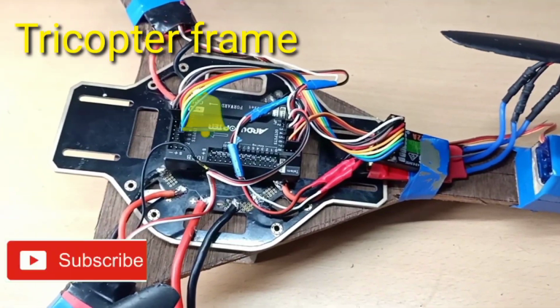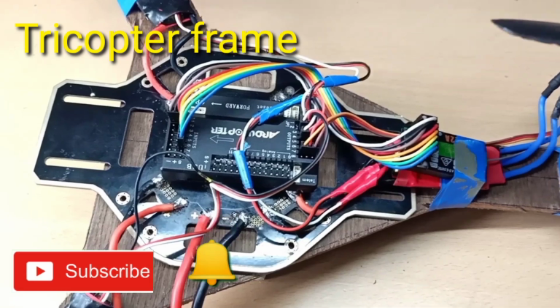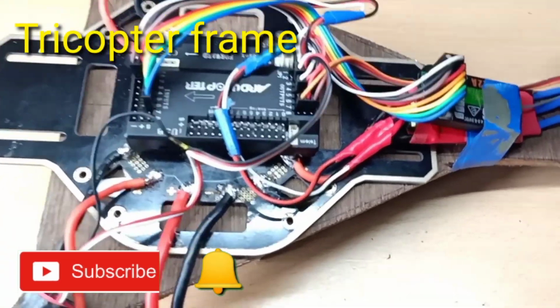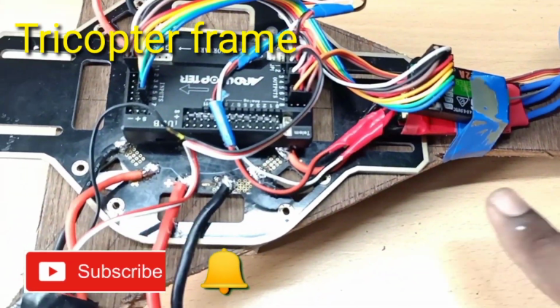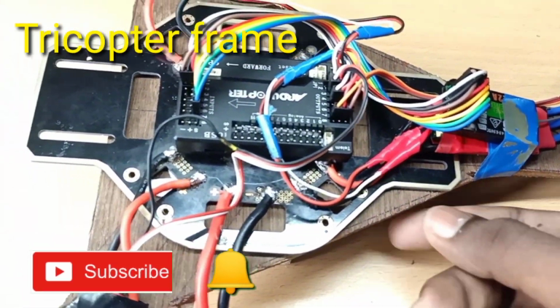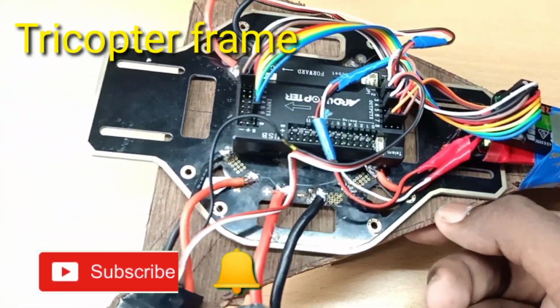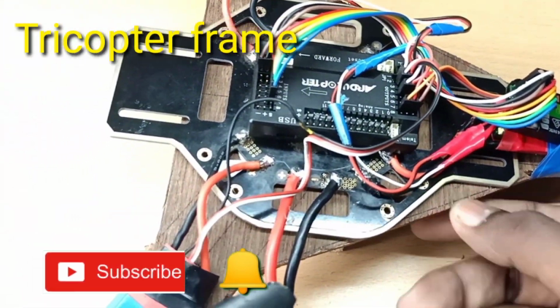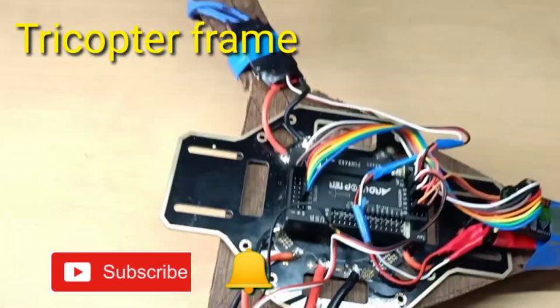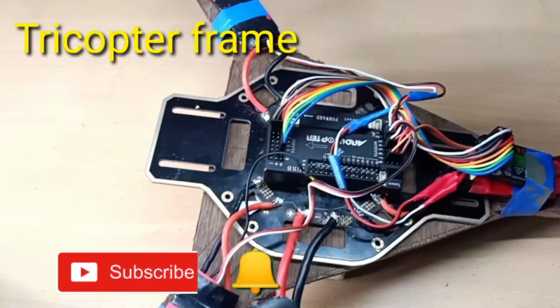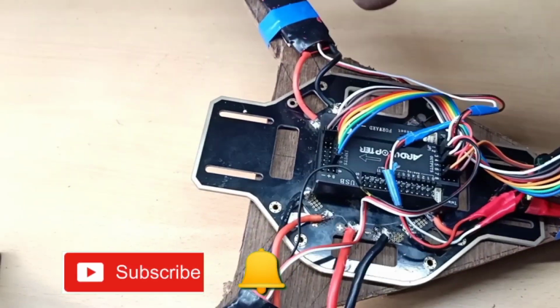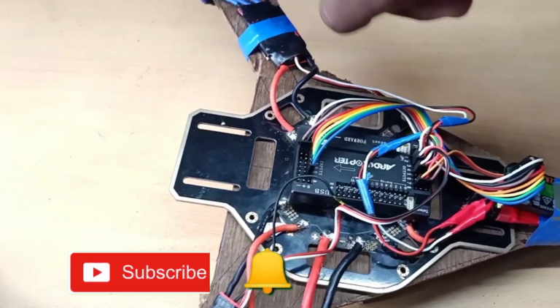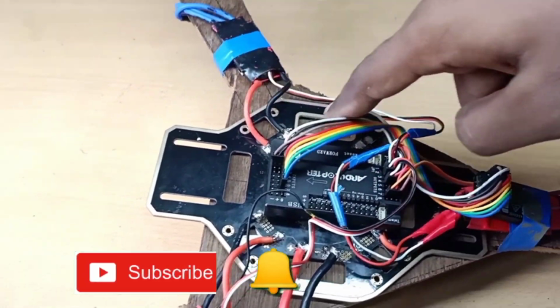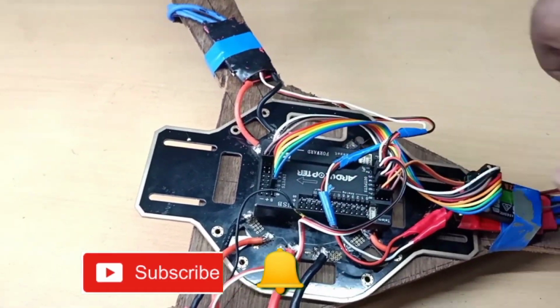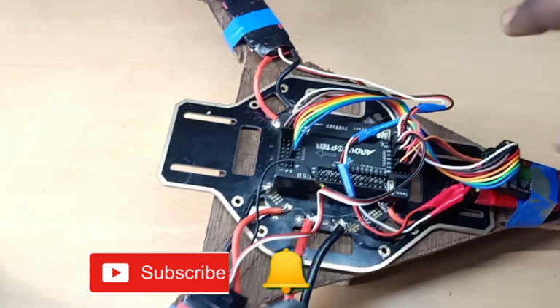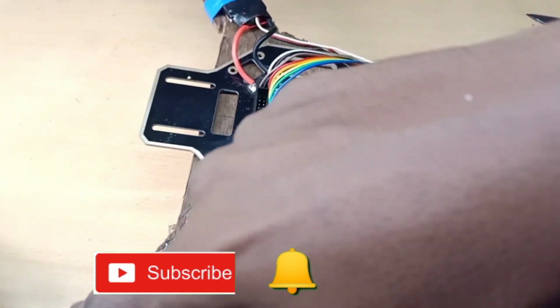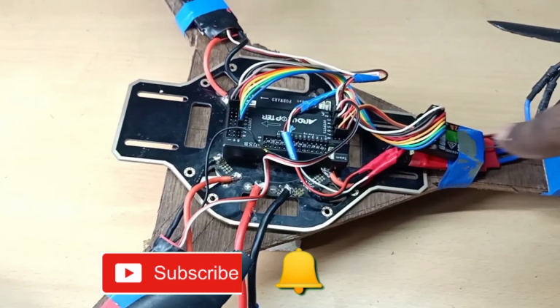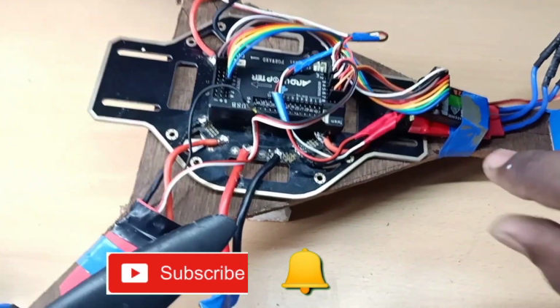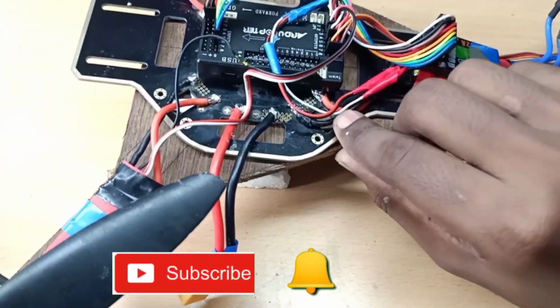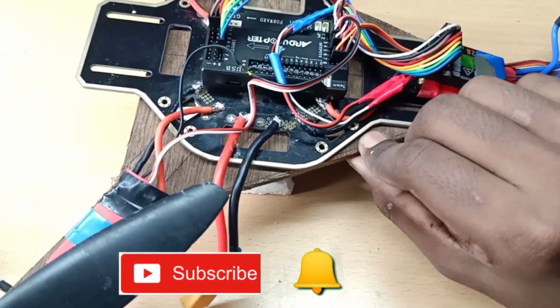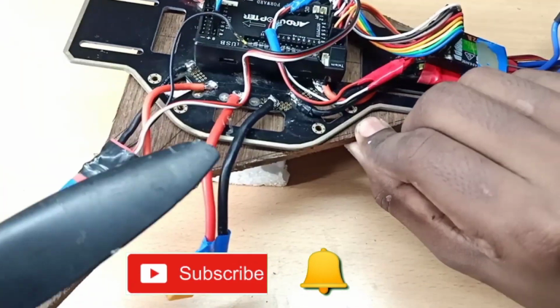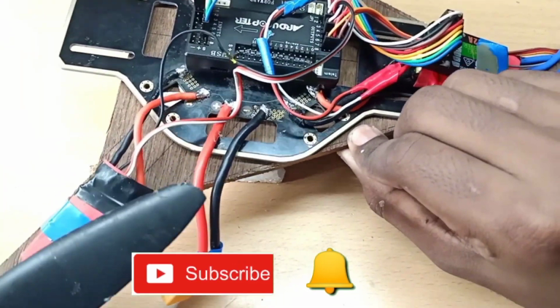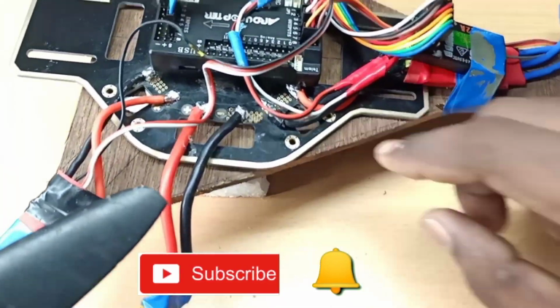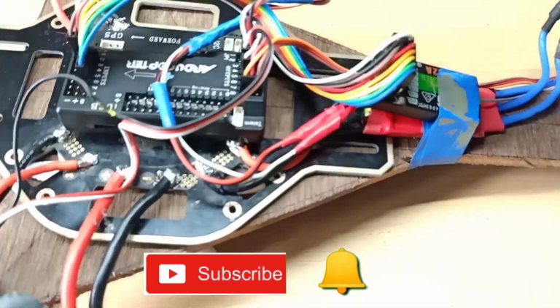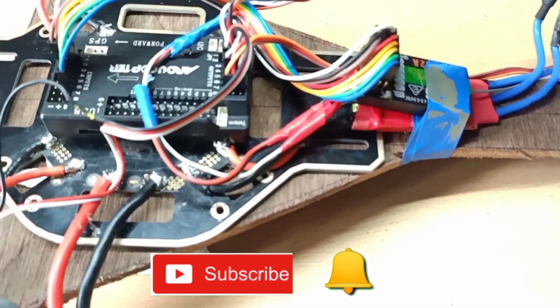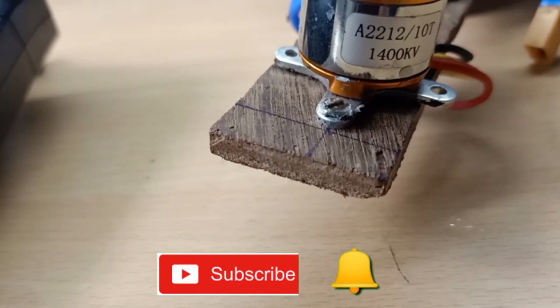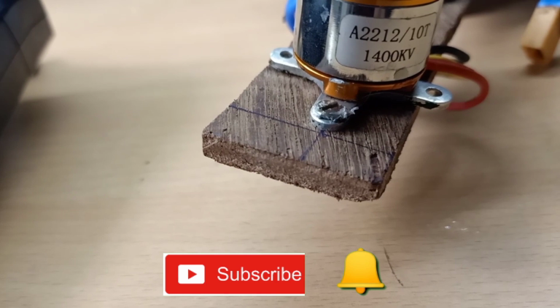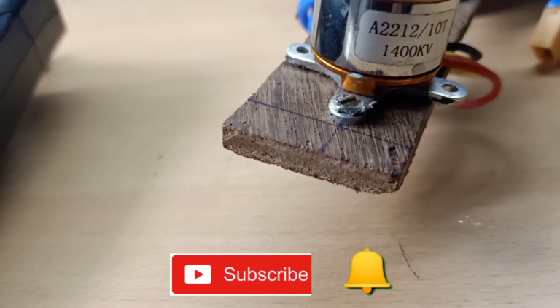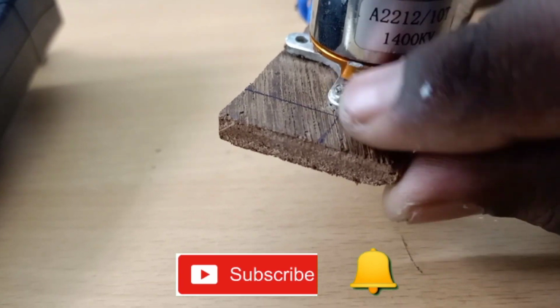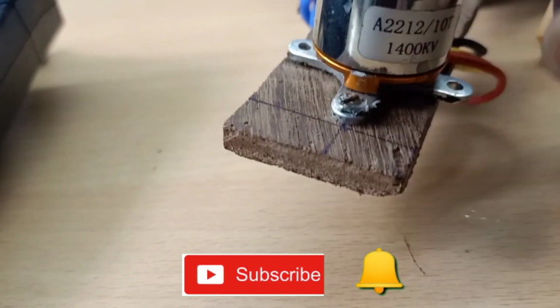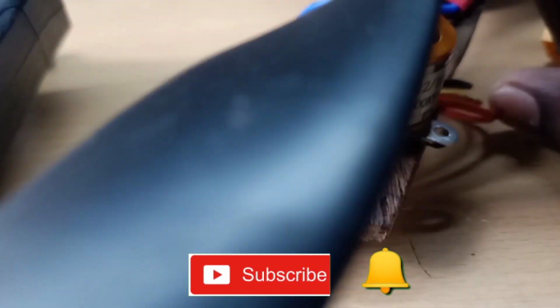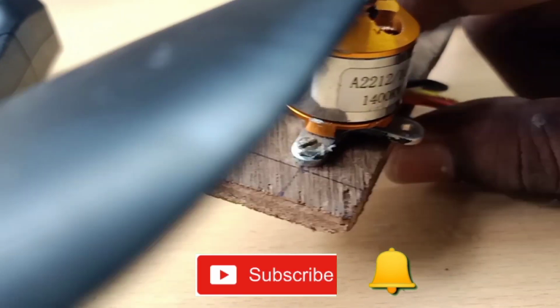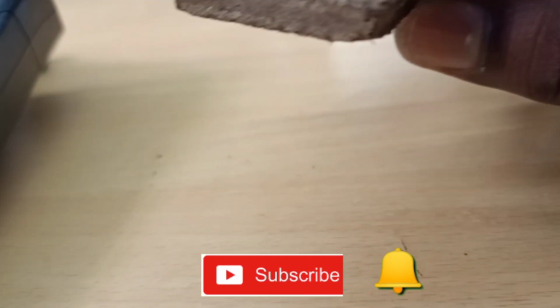Then we have a drone frame. There is a frame available in the market, but we will design this ourselves using plywood. It is a specific thickness of plywood.